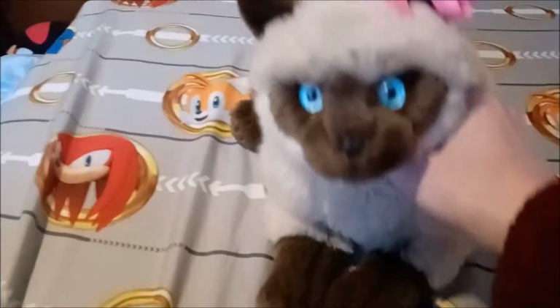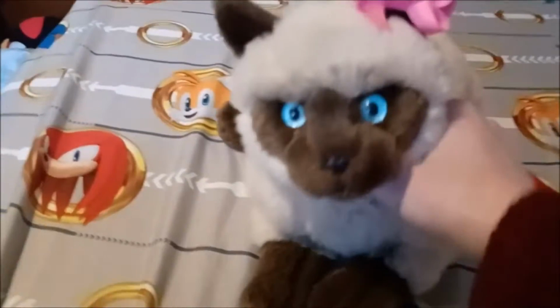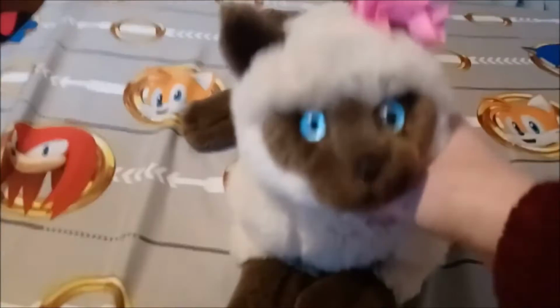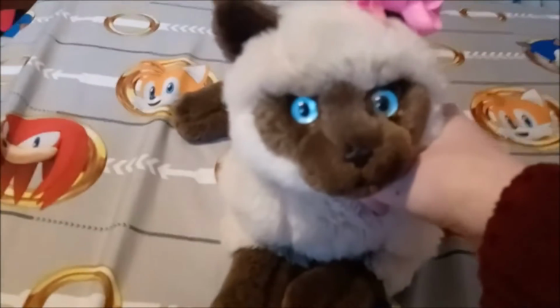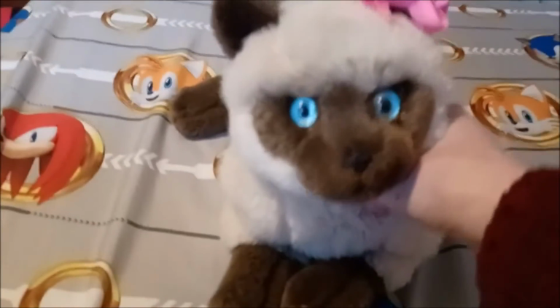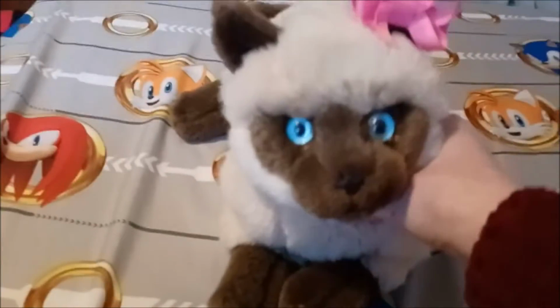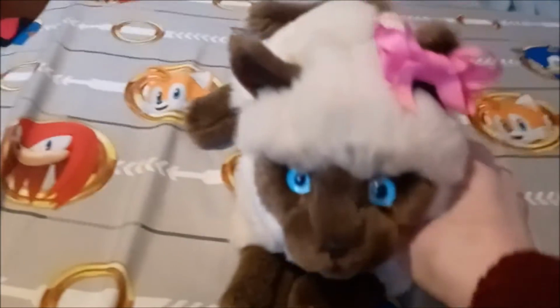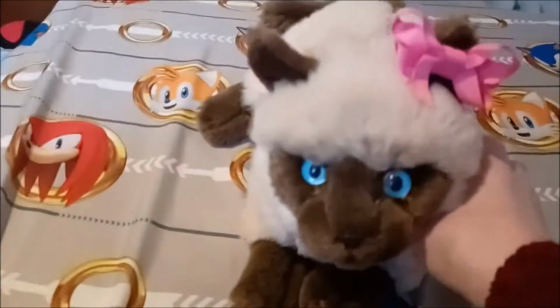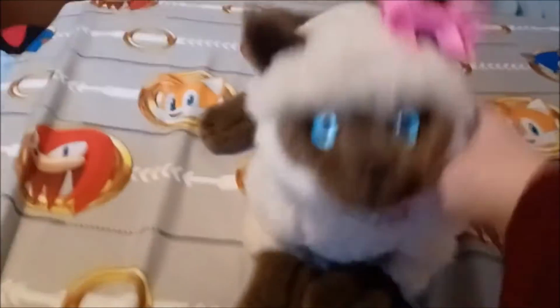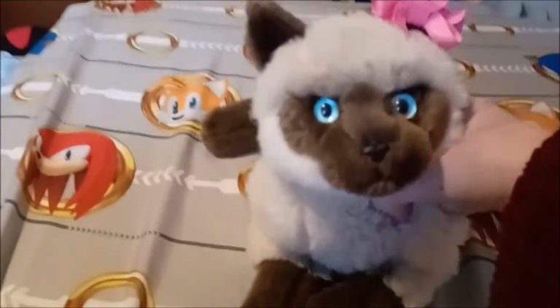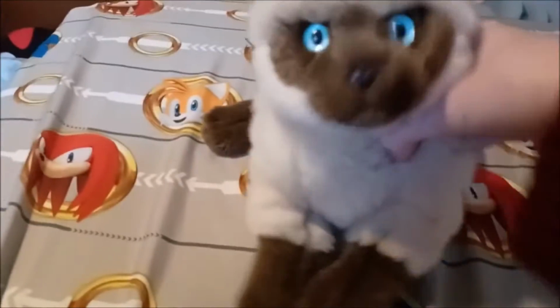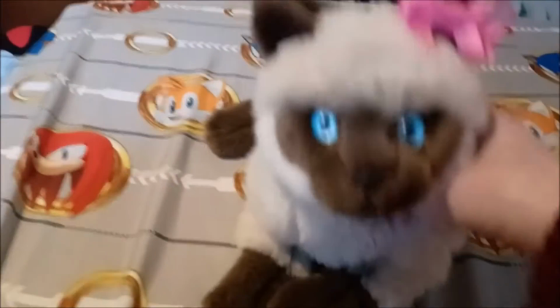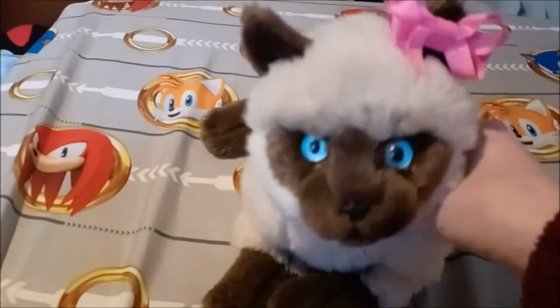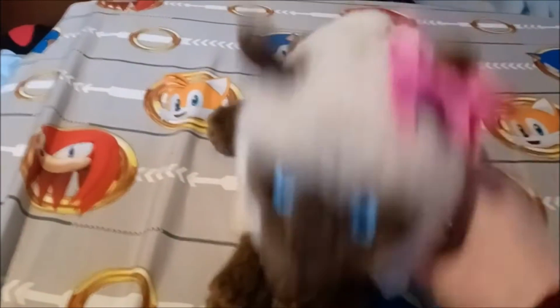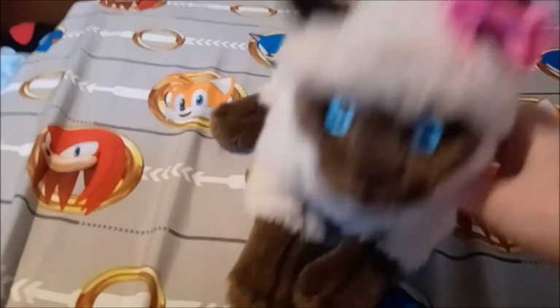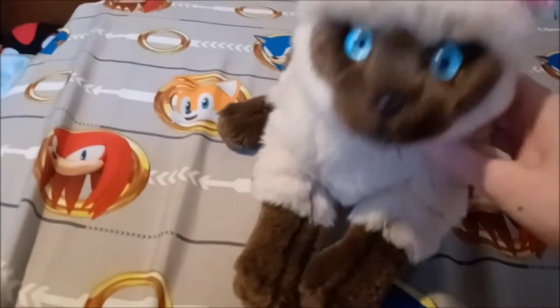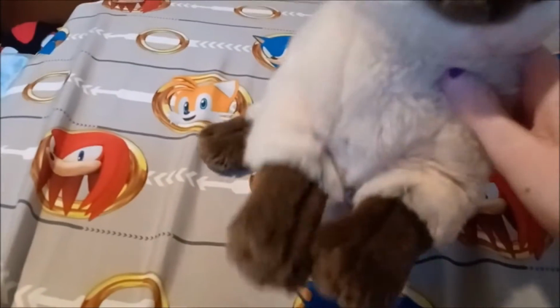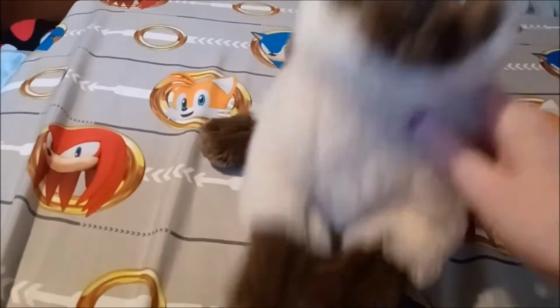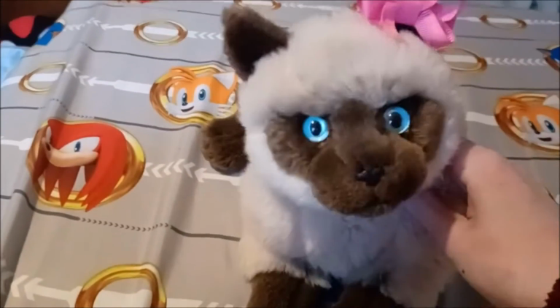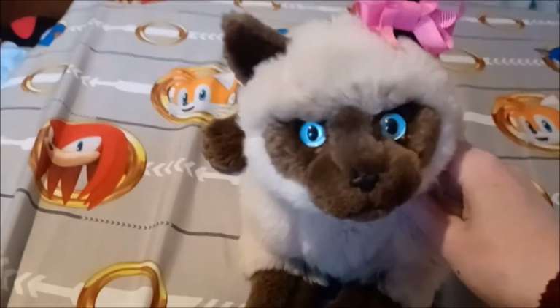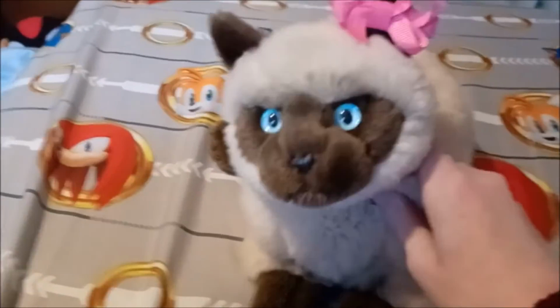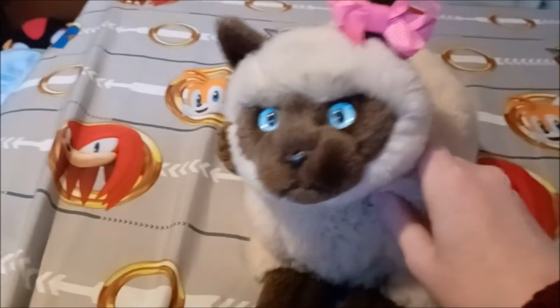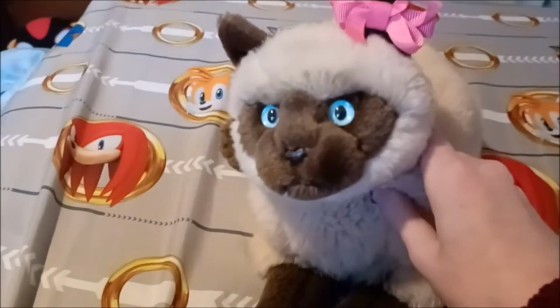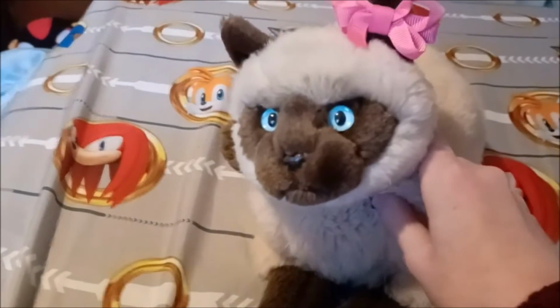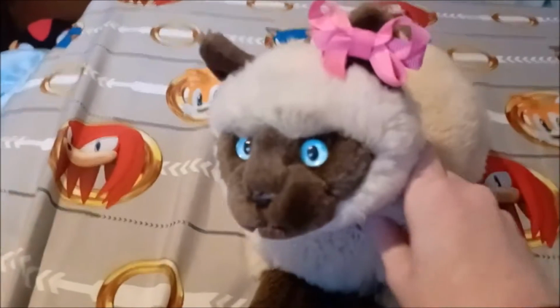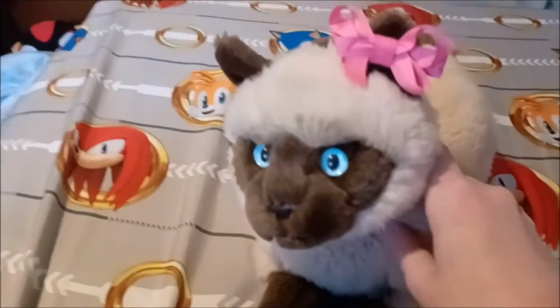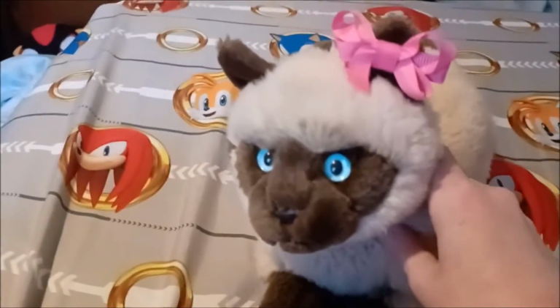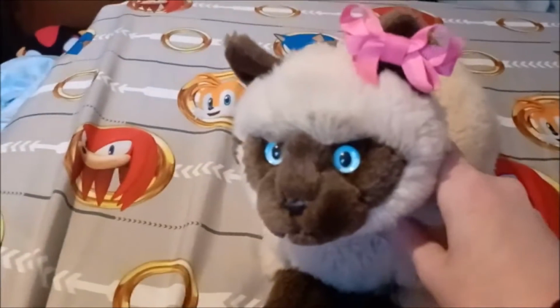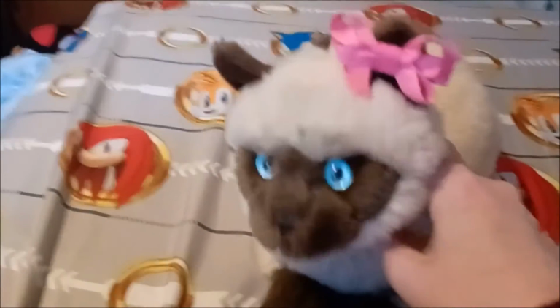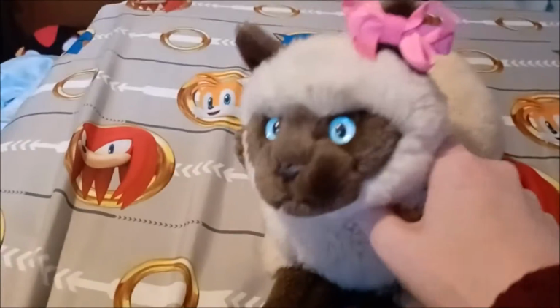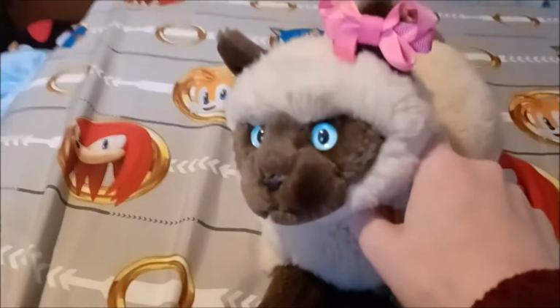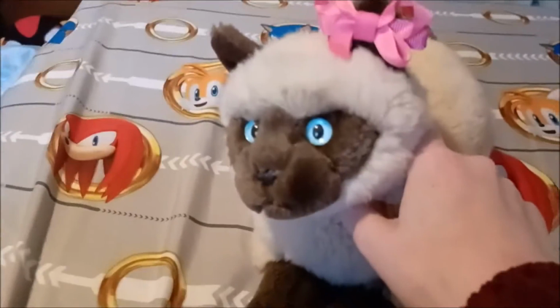Hey guys, Duskins here, and I'm here with Annie, and today I went to a thrift store.